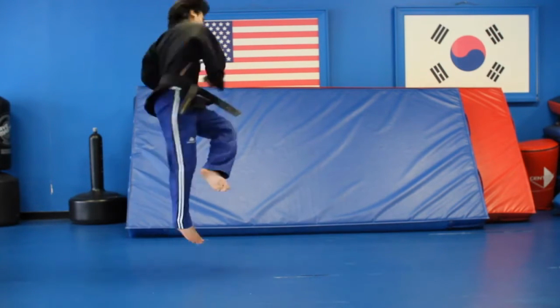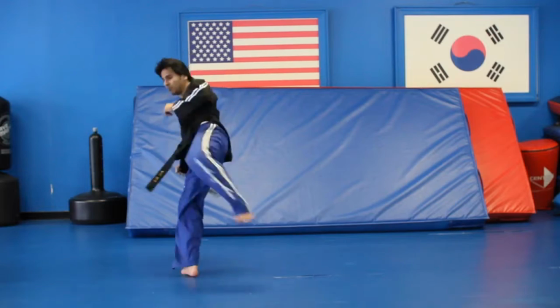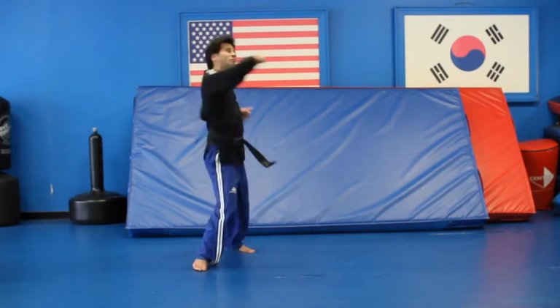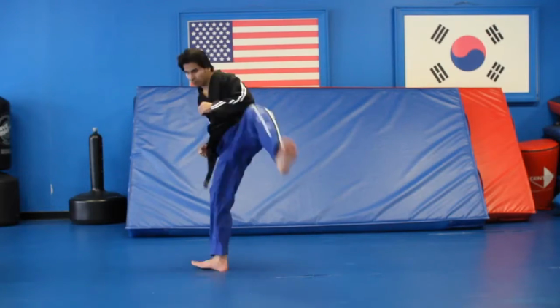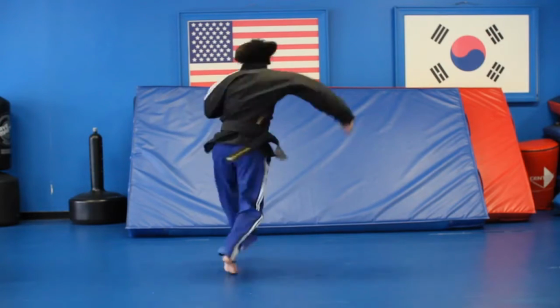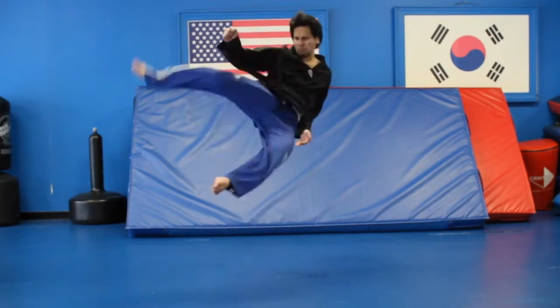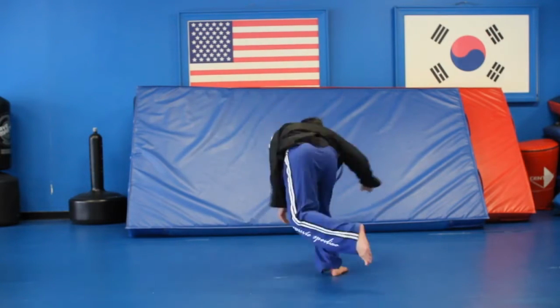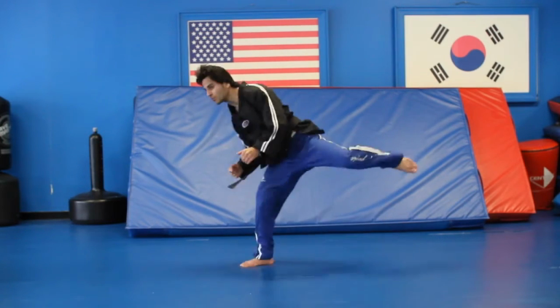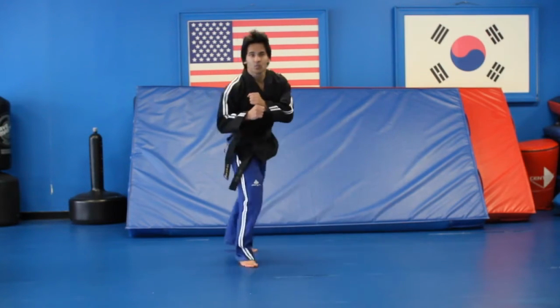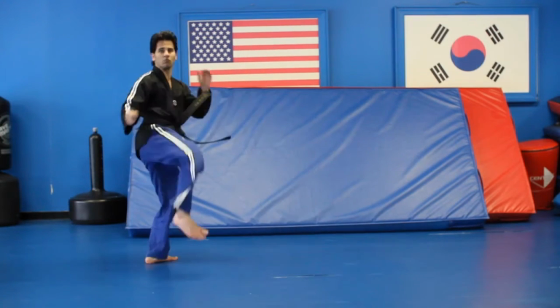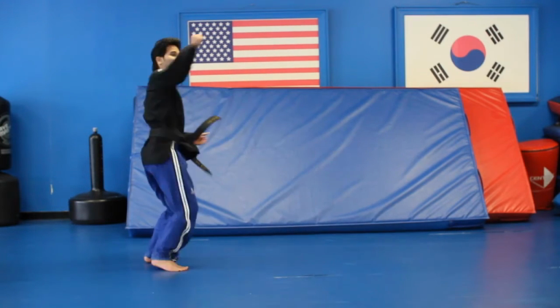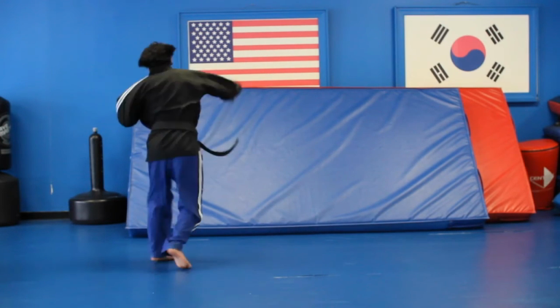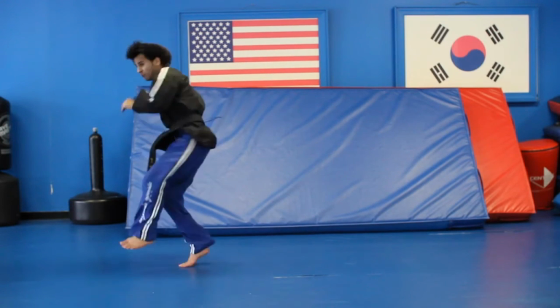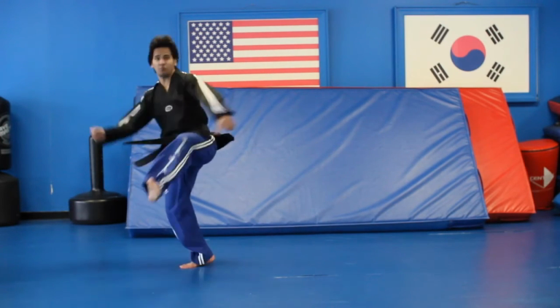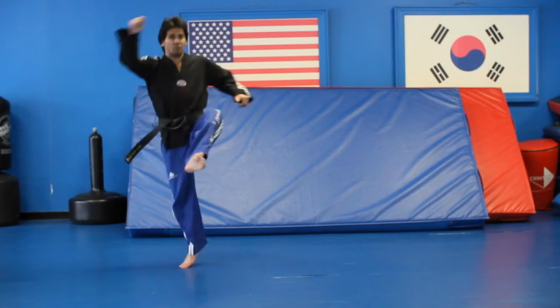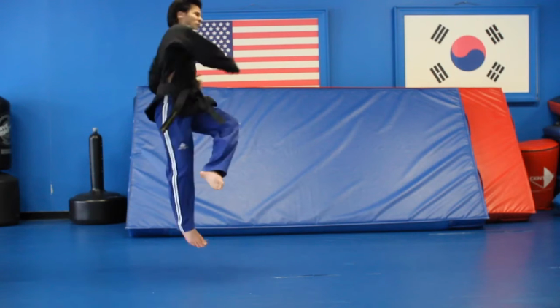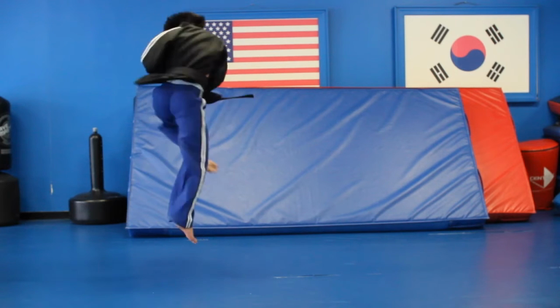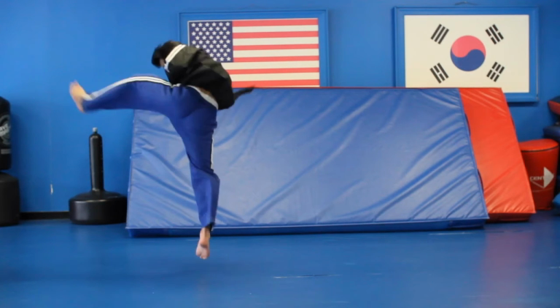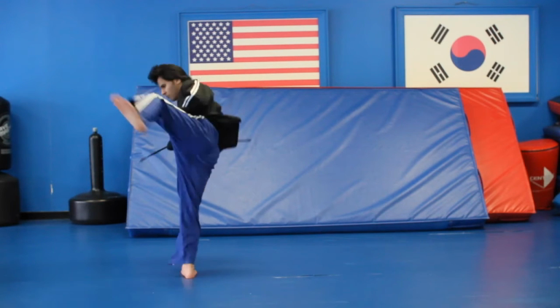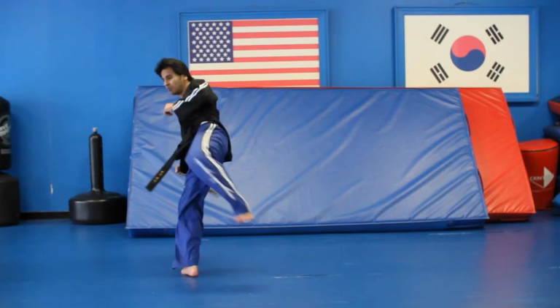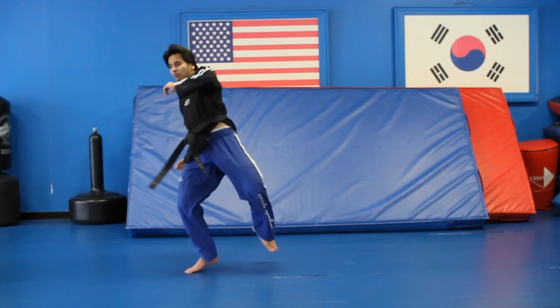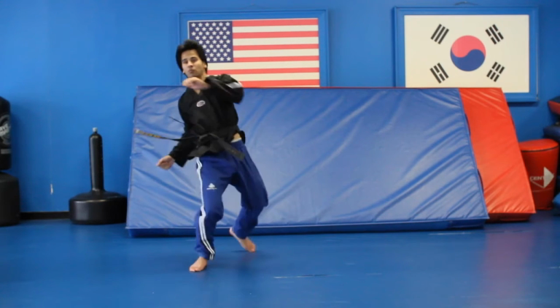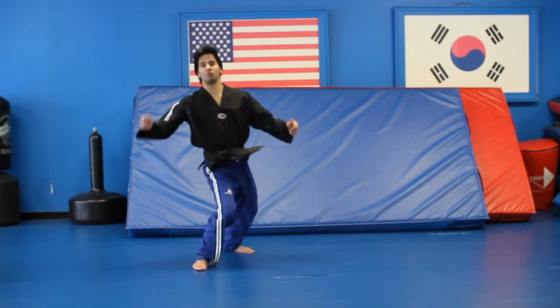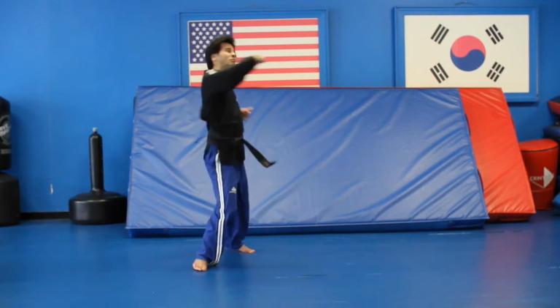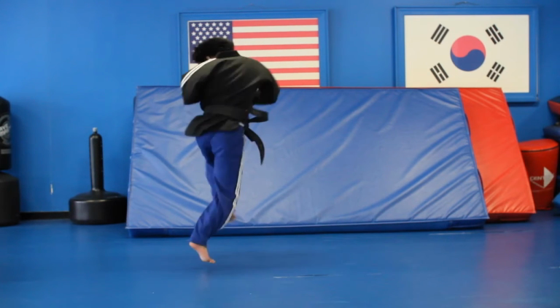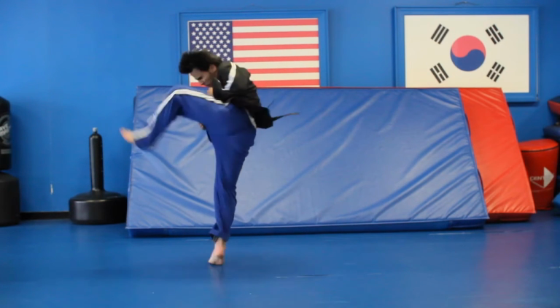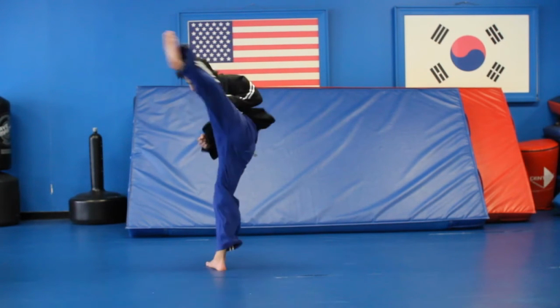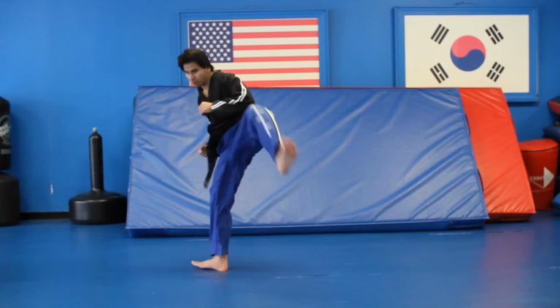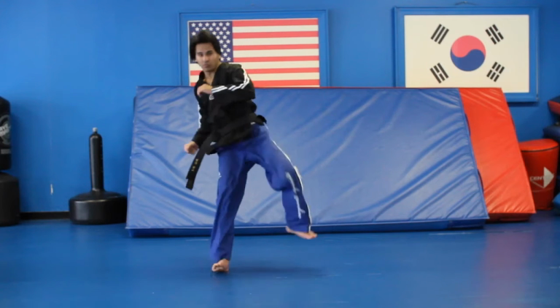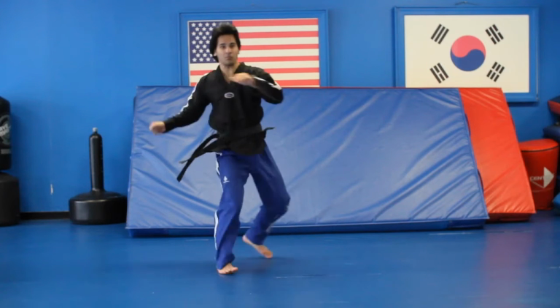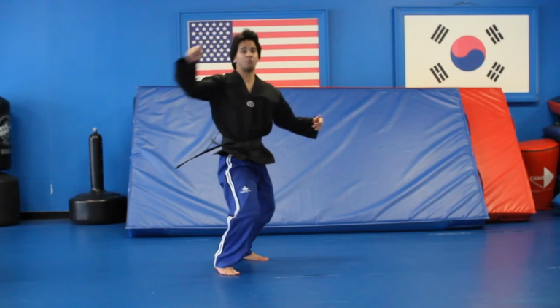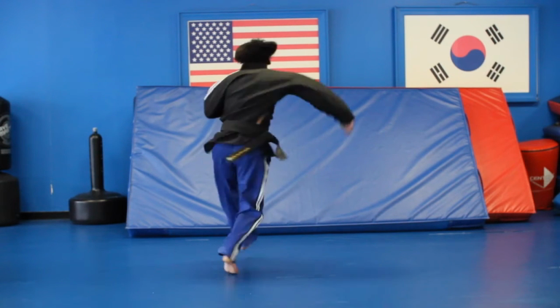But if you want to just go for it and put all four together, go for it. I do have tutorials about how to do a roundhouse kick, how to do a 720, how to do a spinning wolf kick, and how to do a 540, so I do have those tutorials.